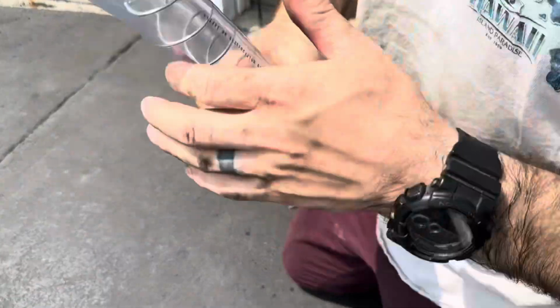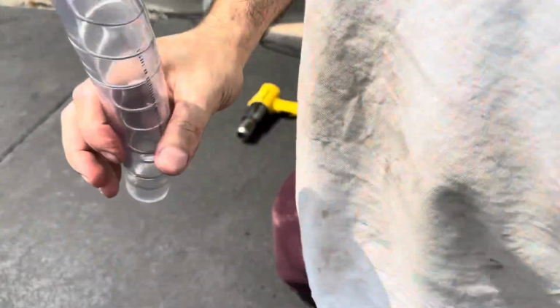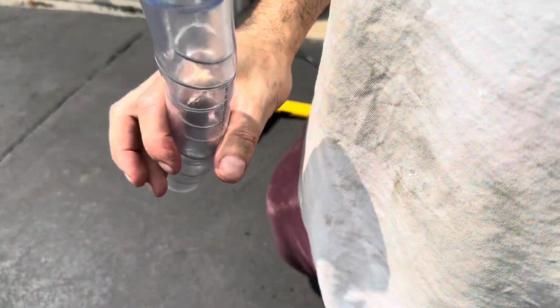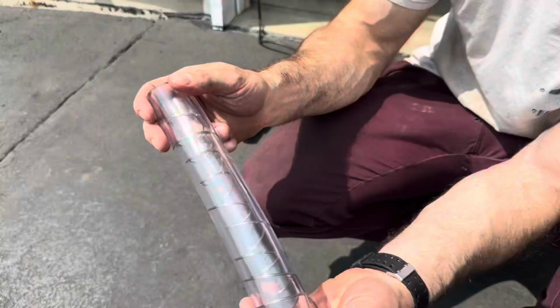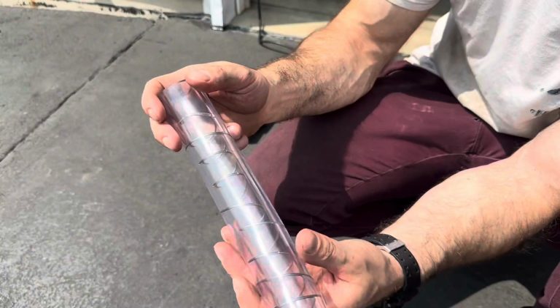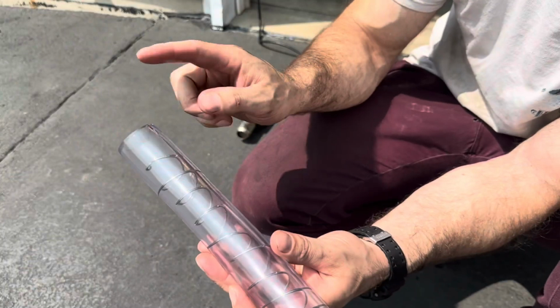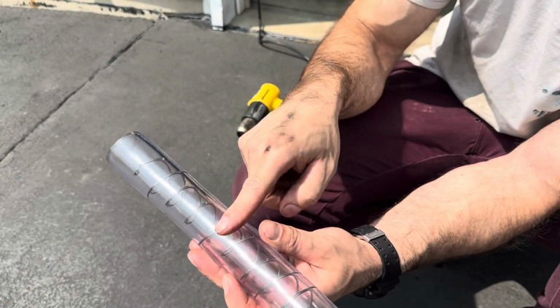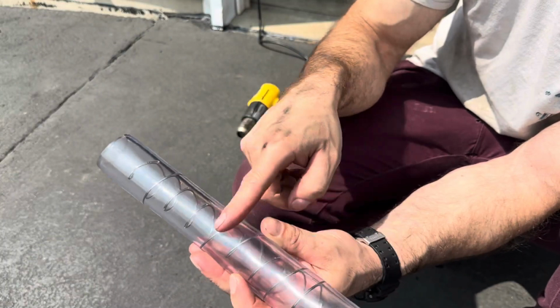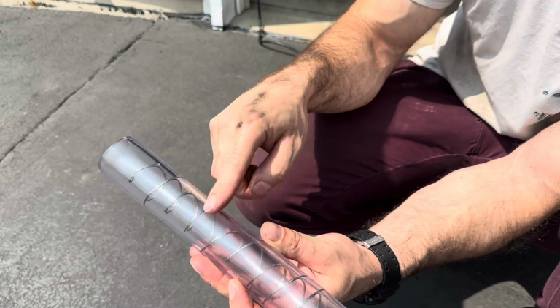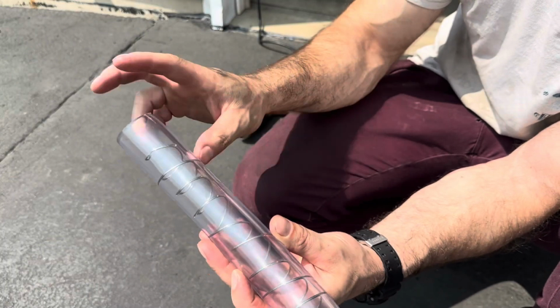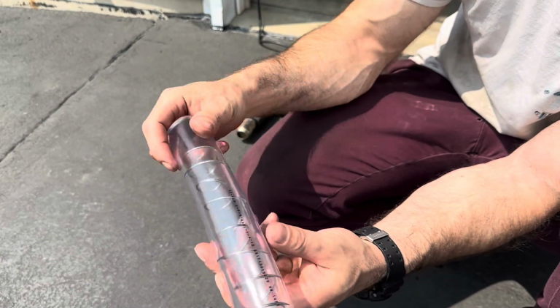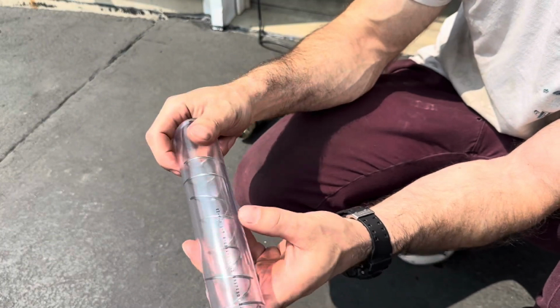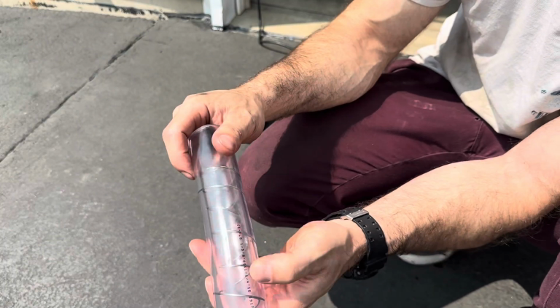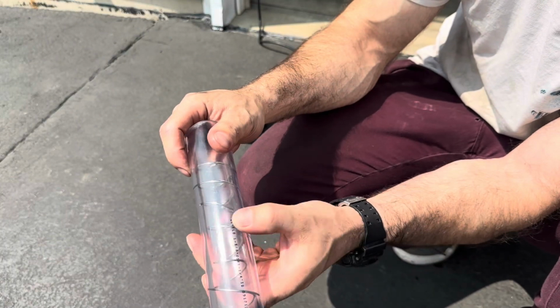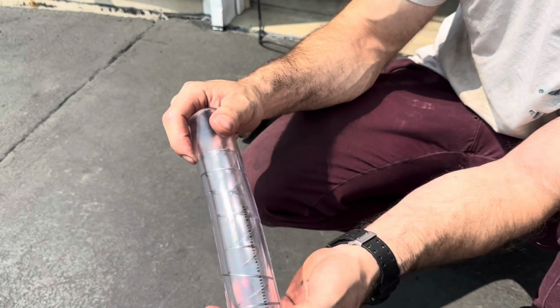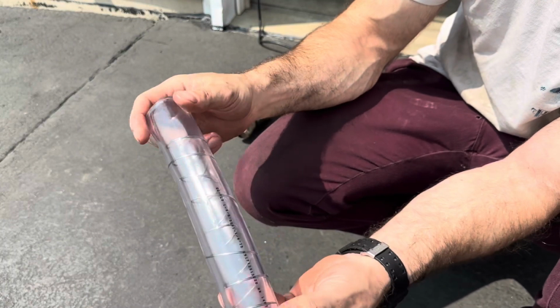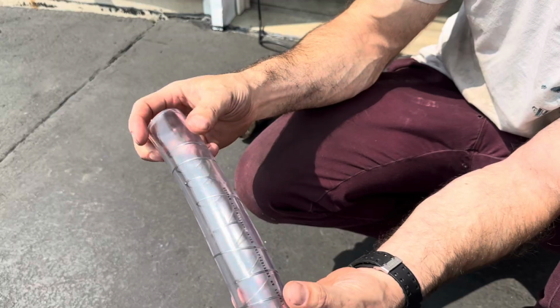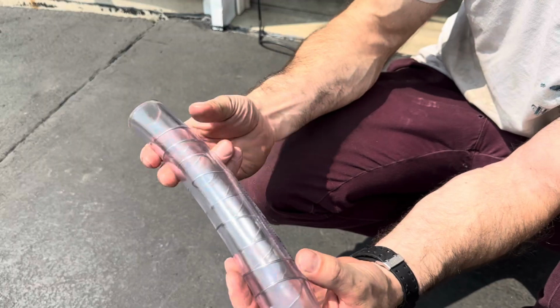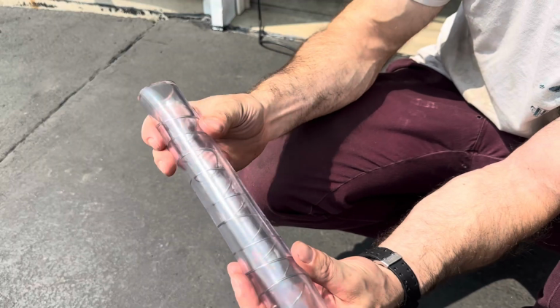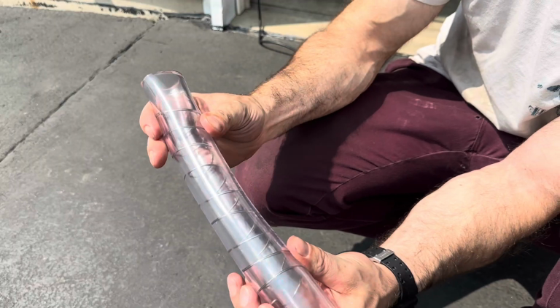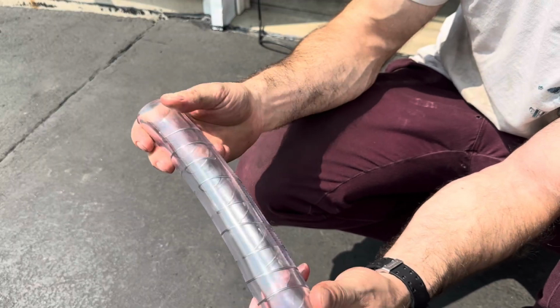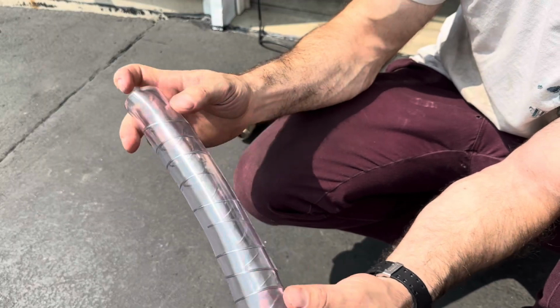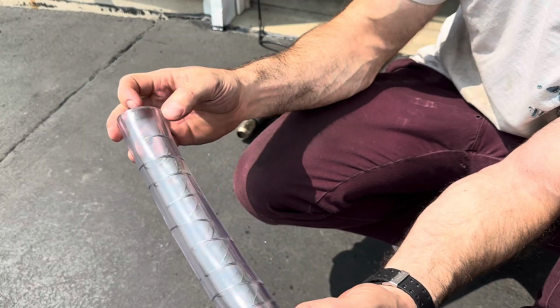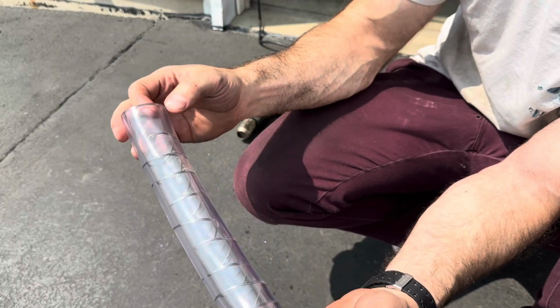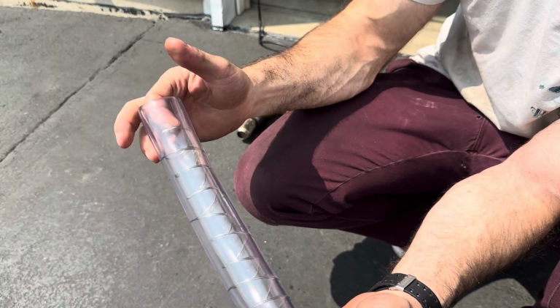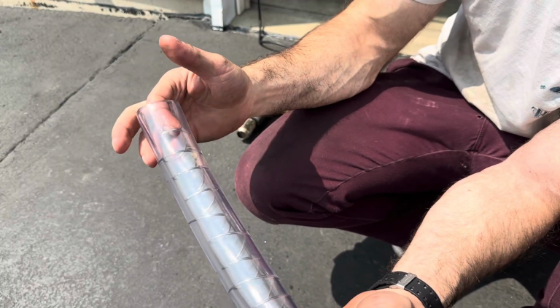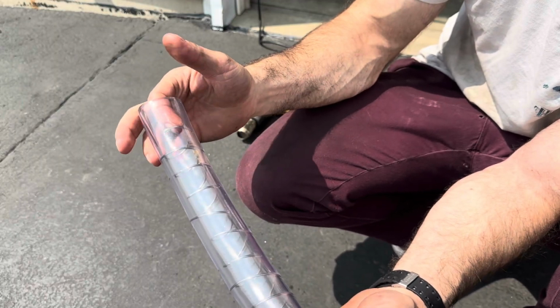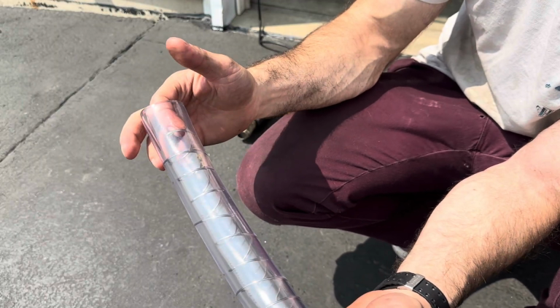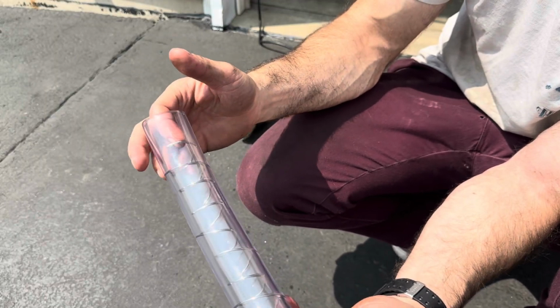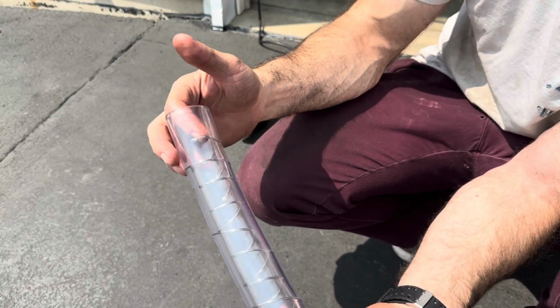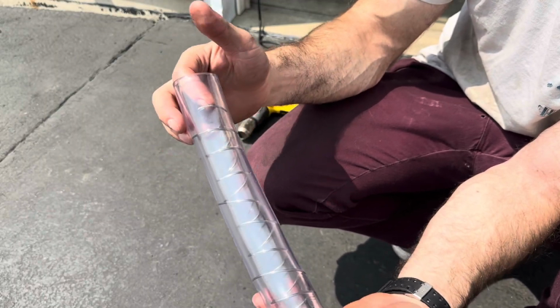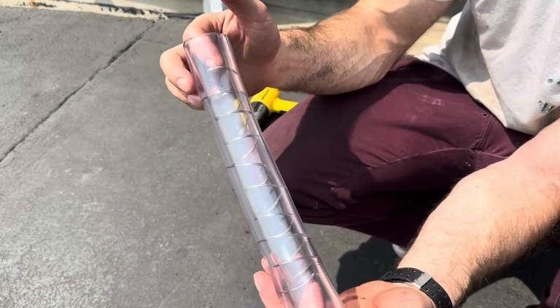I'm probably going to put this part face up so you don't see the lettering — it's hard to get off some of these pieces of vinyl tubing. Got plenty of room on both ends. Let's go install it.